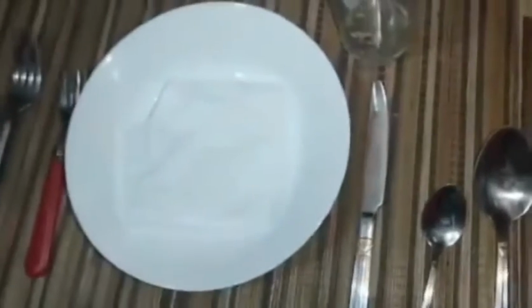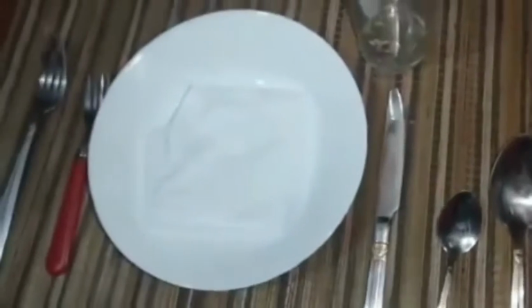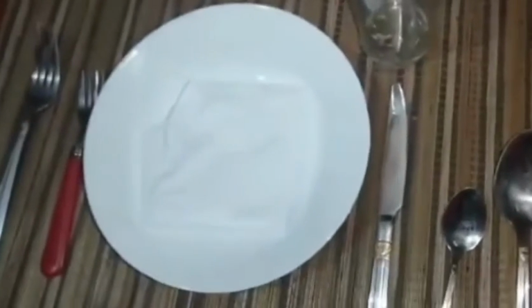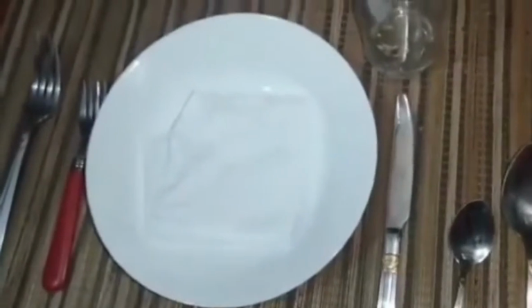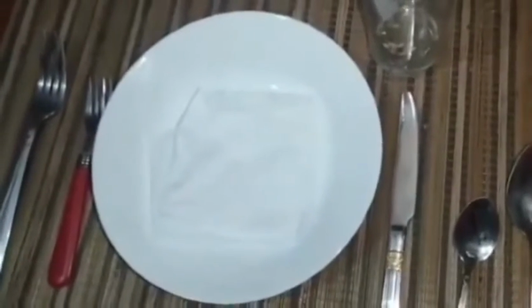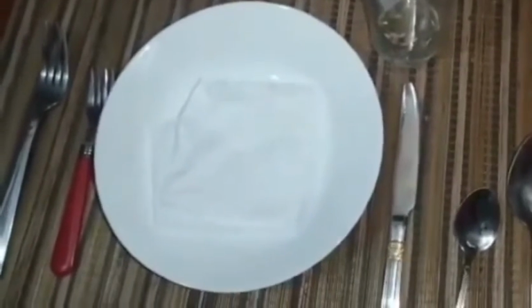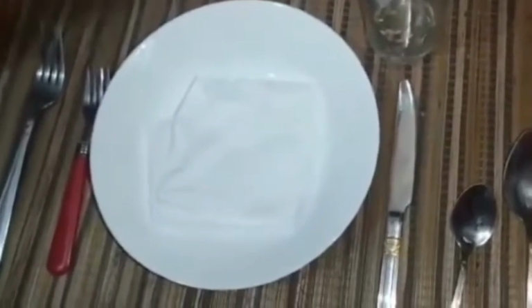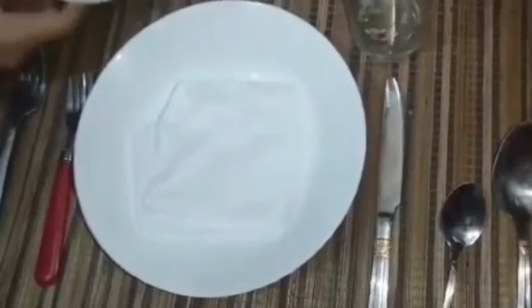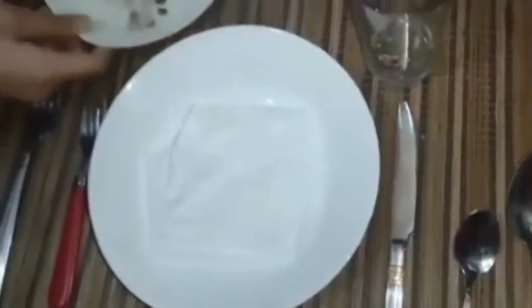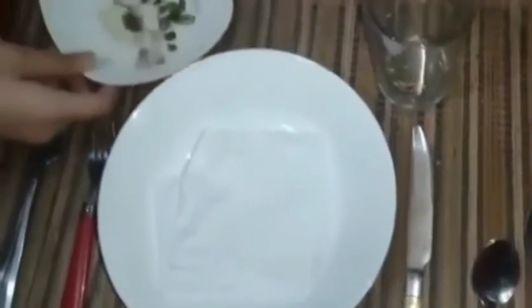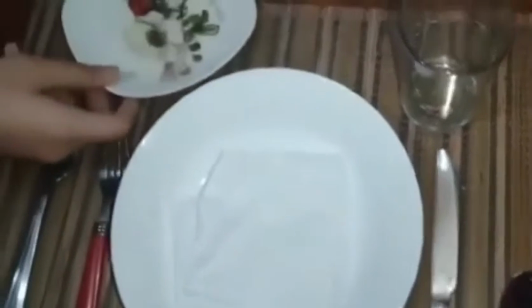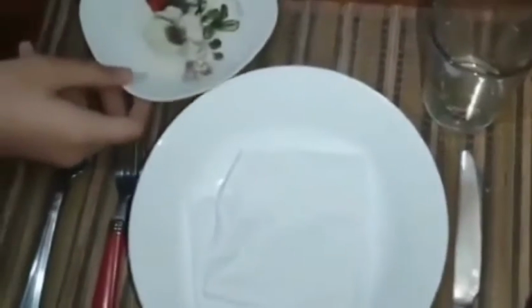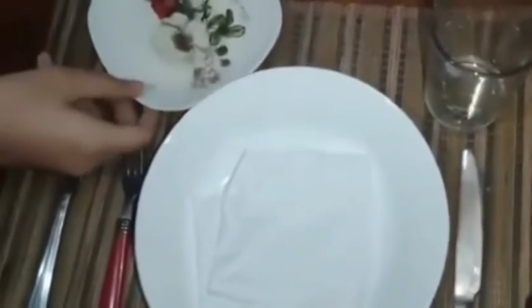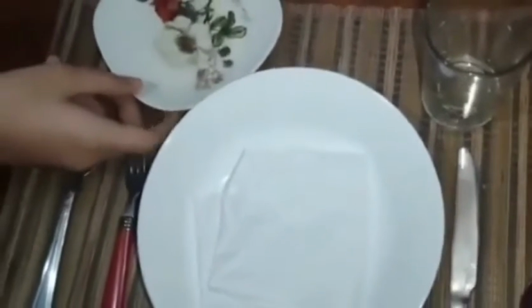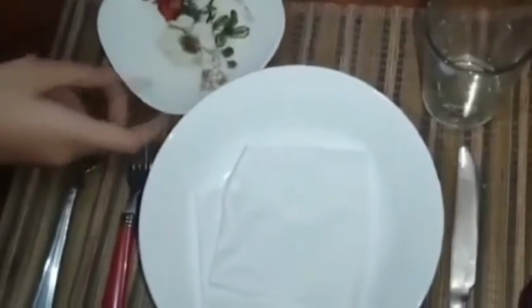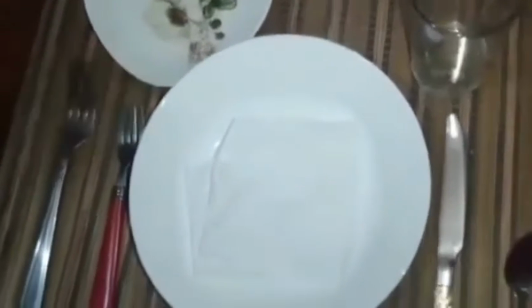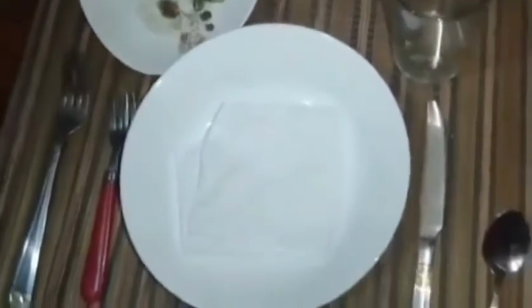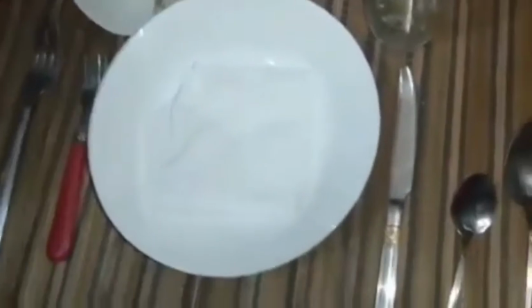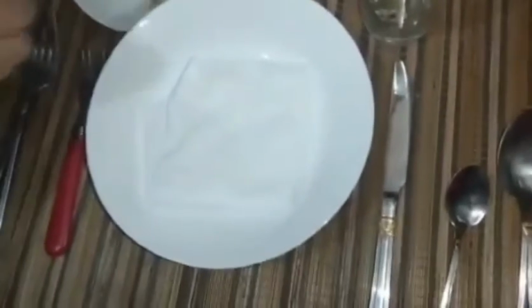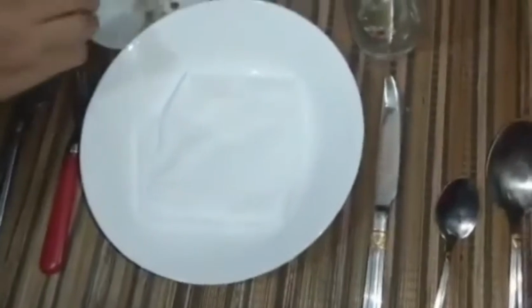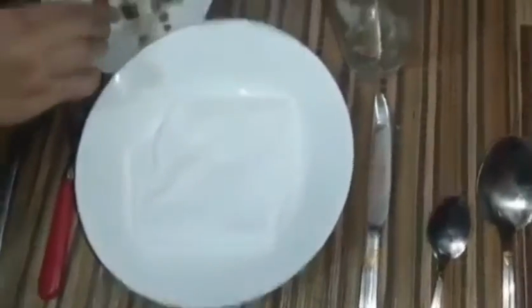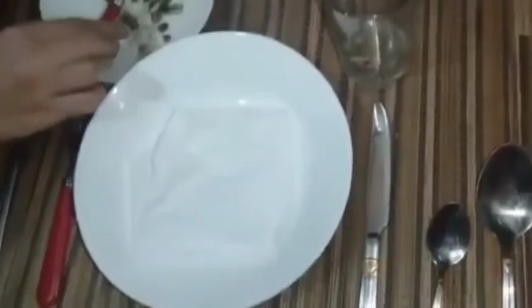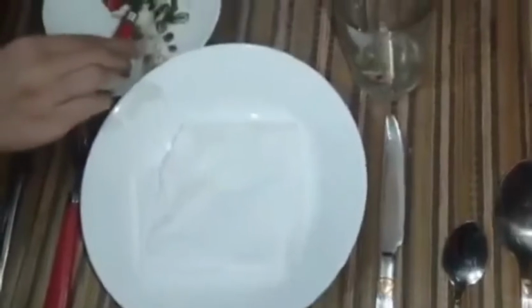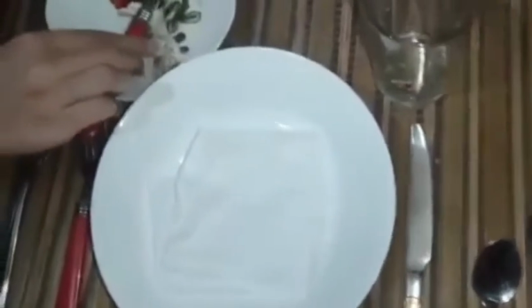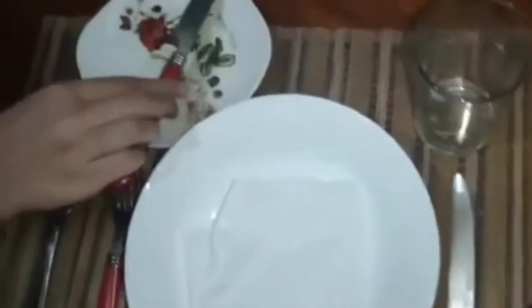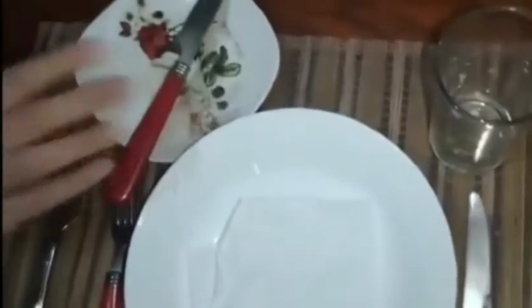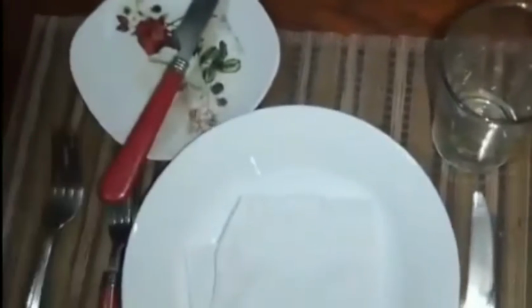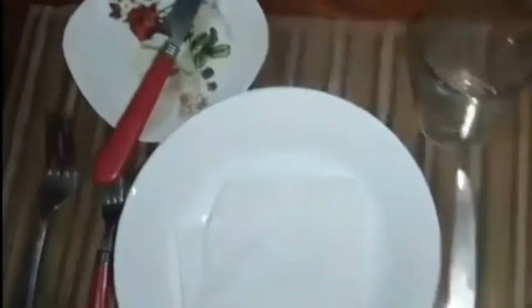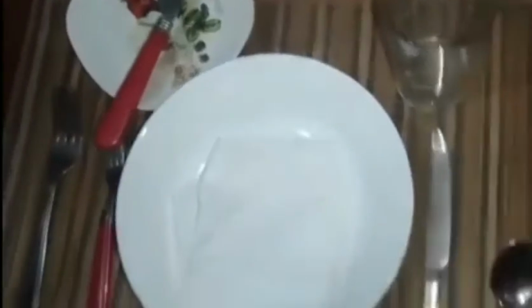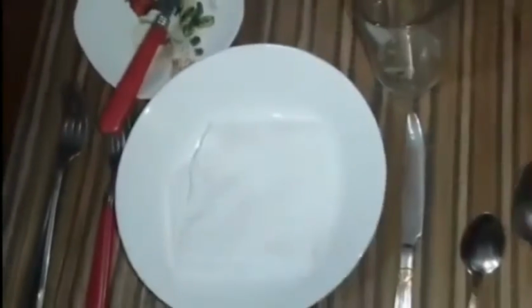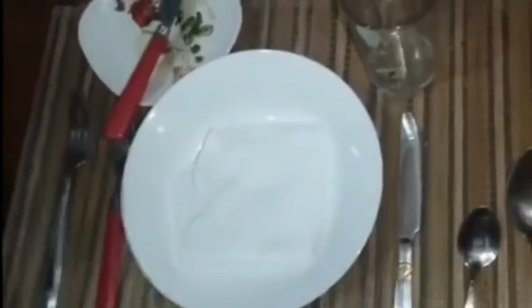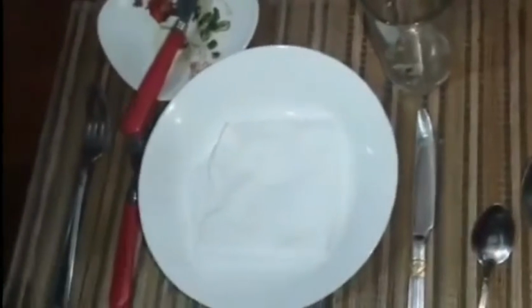And we need a butter knife. And that's all for the food session.